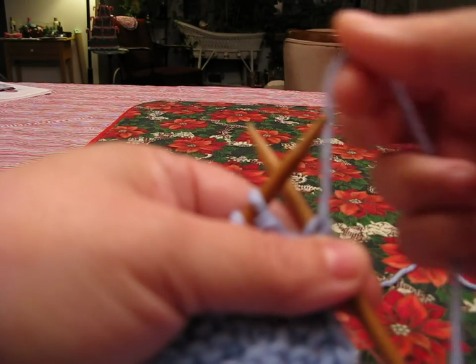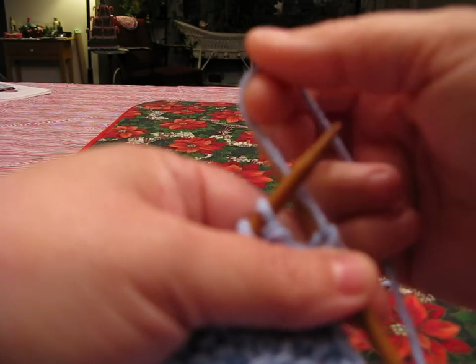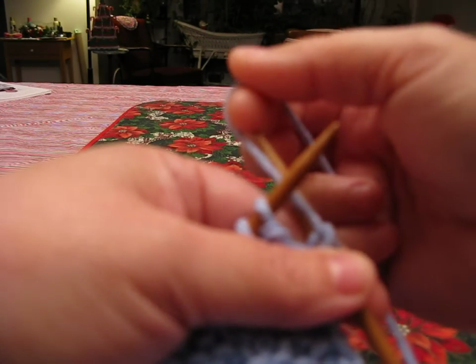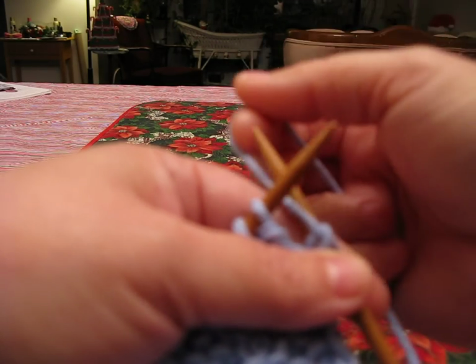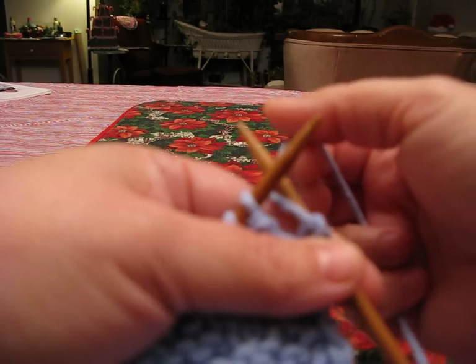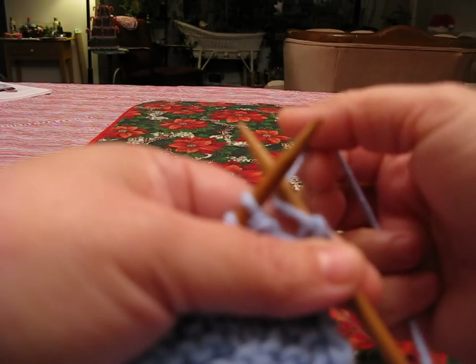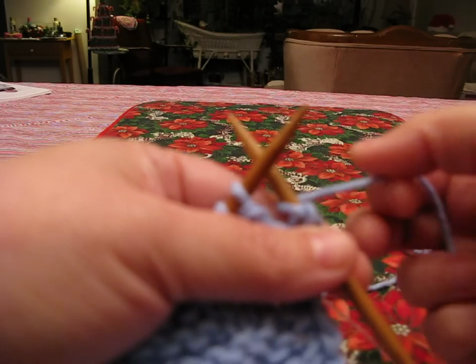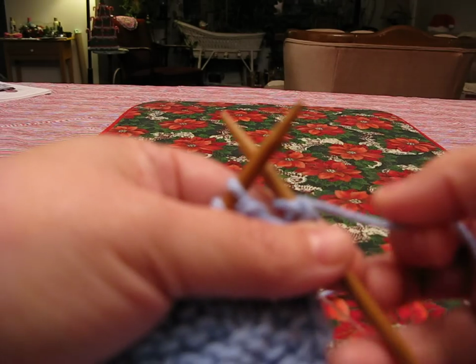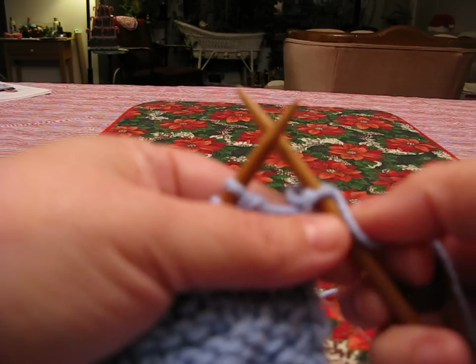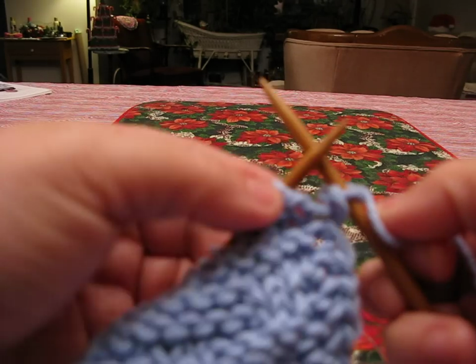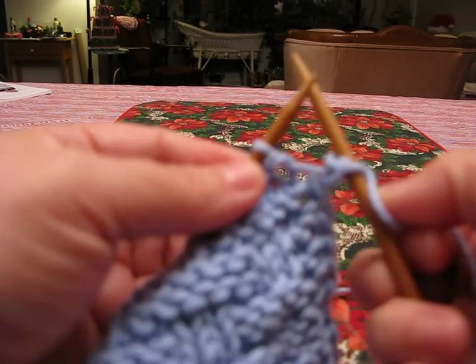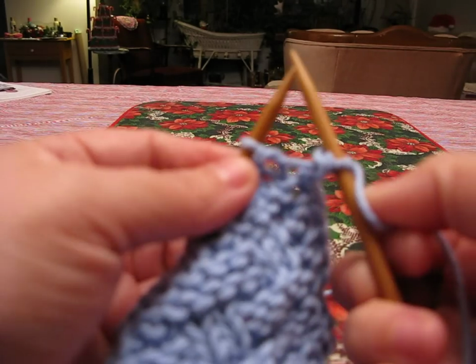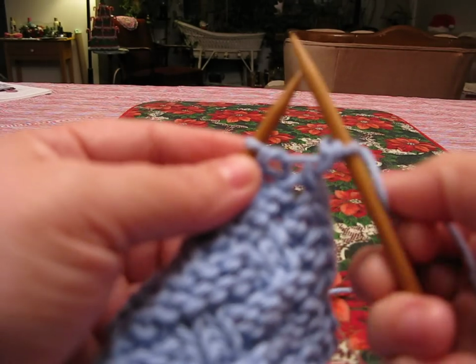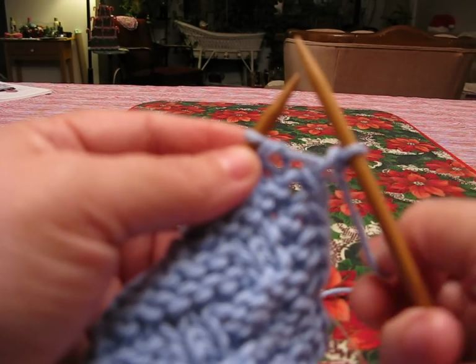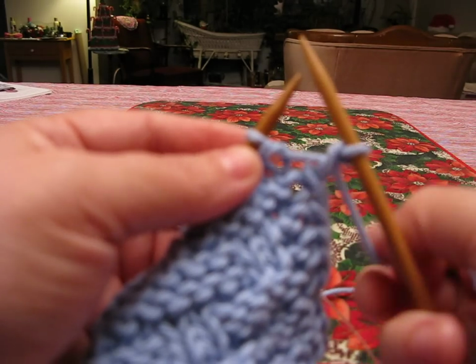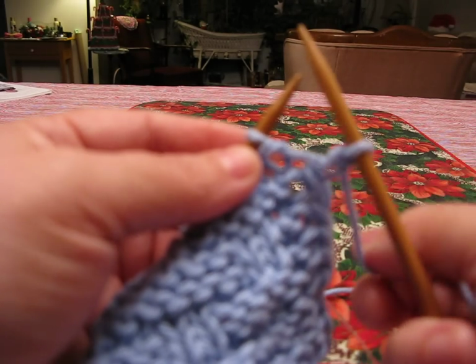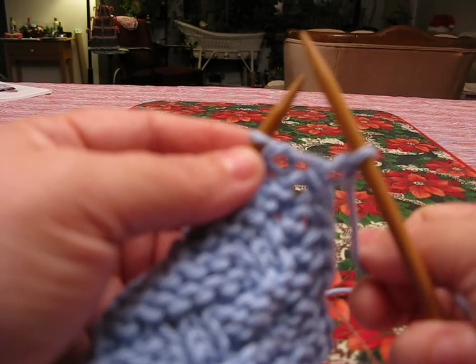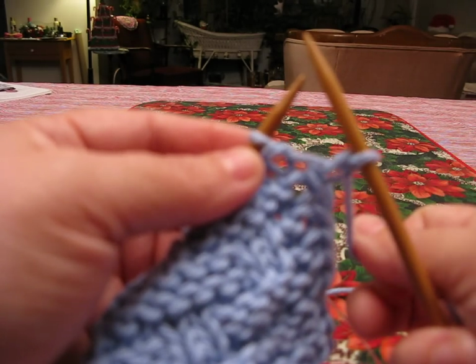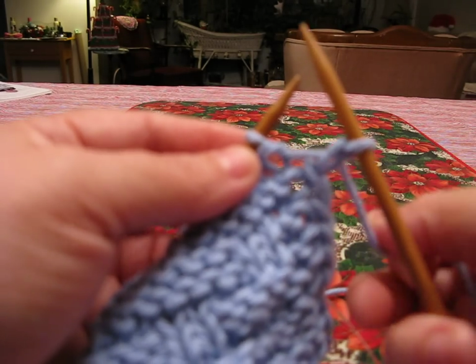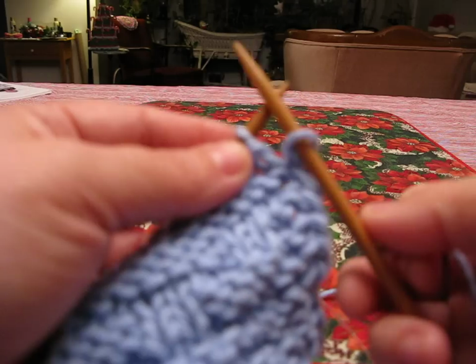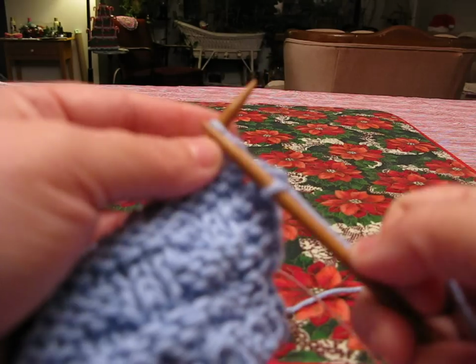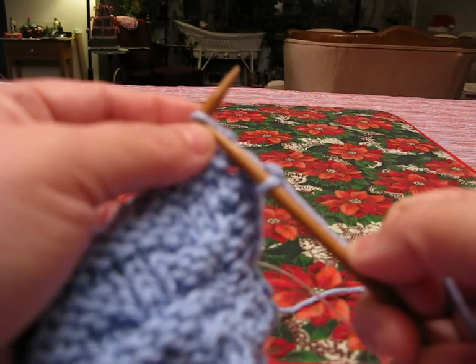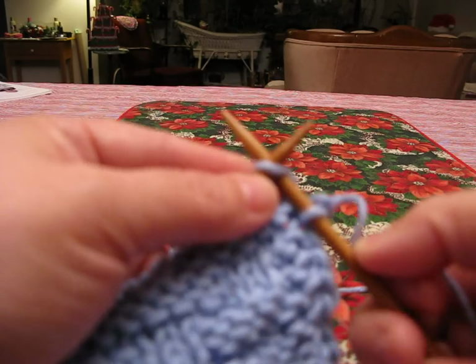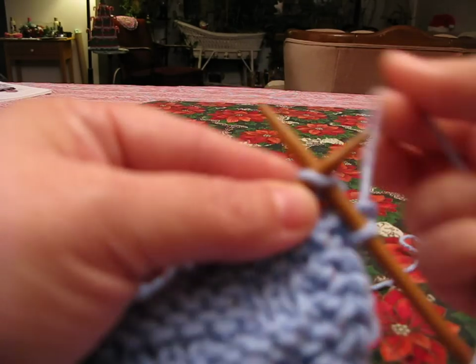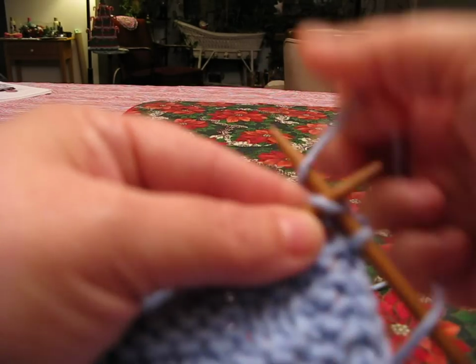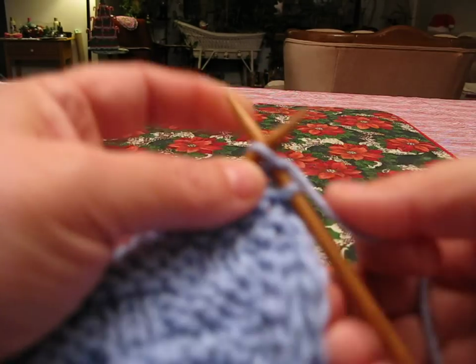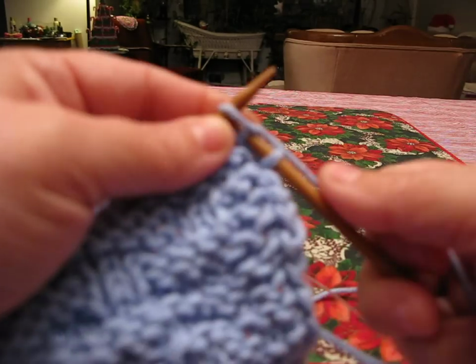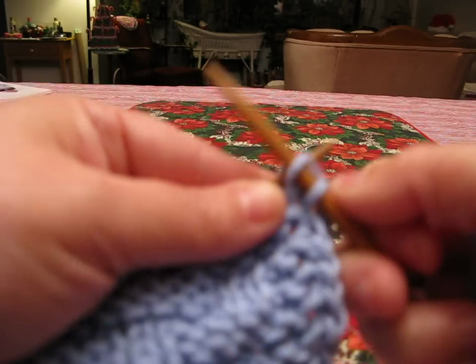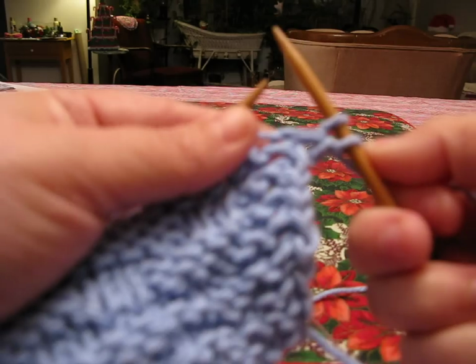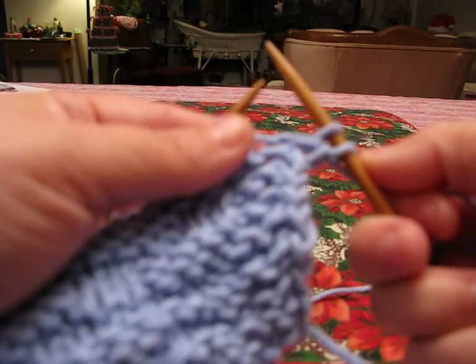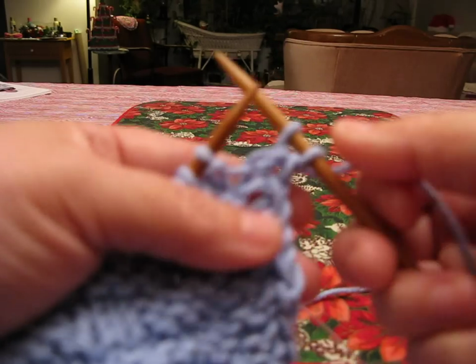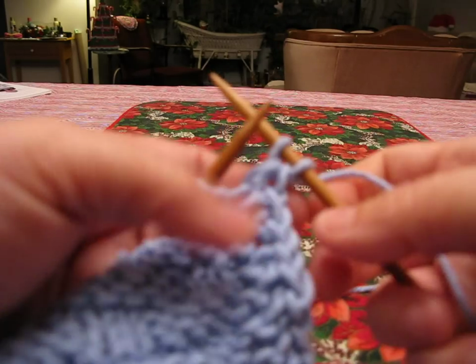Now it says yarn back. You haven't done anything with that stitch — you're just slipping it over onto the needle and putting the yarn between the two needles, so you have your yarn in the back and you can do a knit stitch, which is the next stitch.